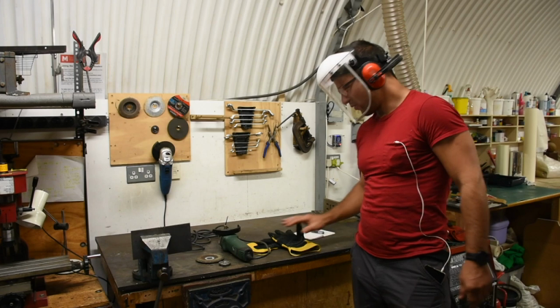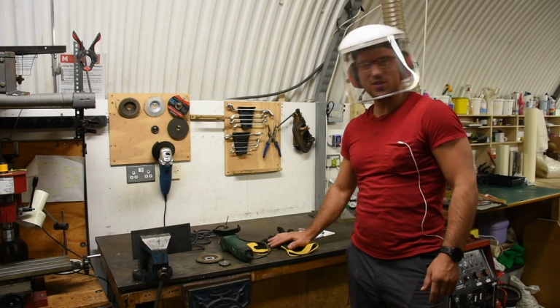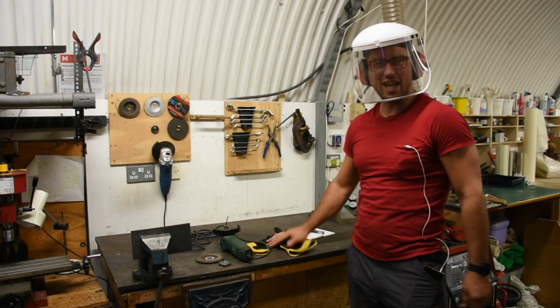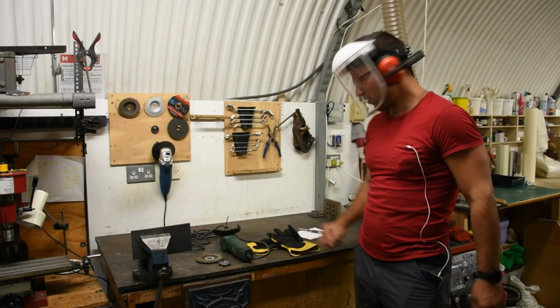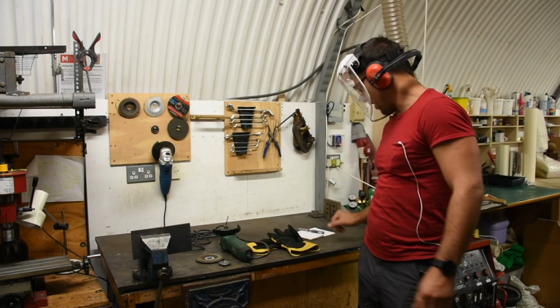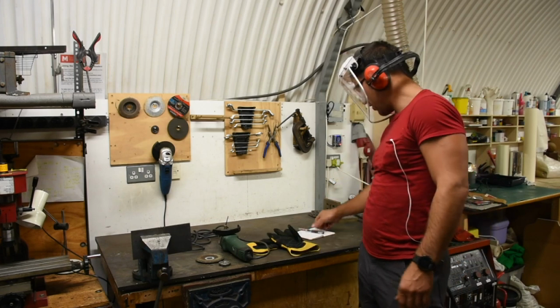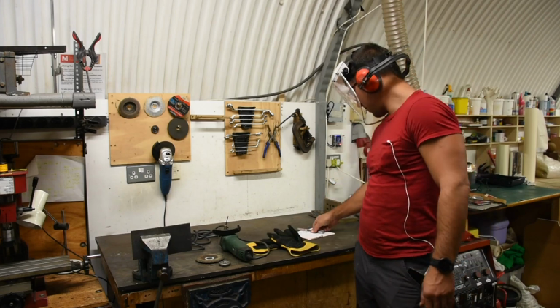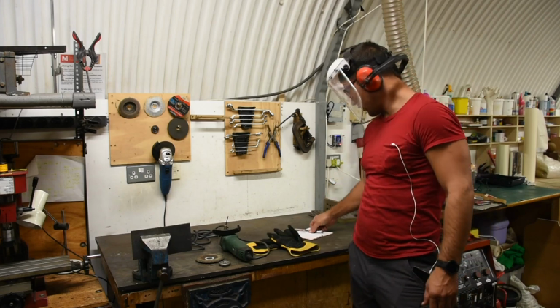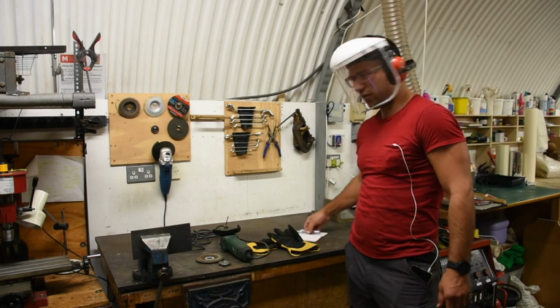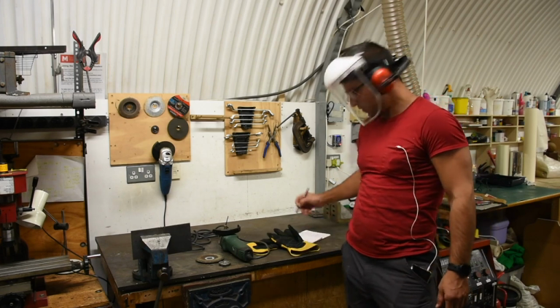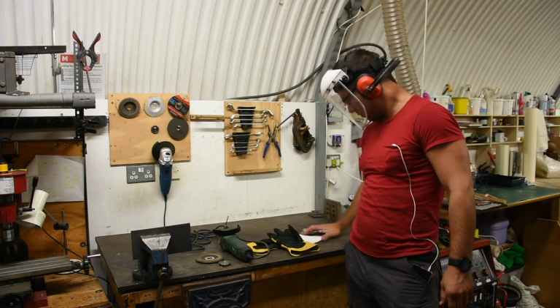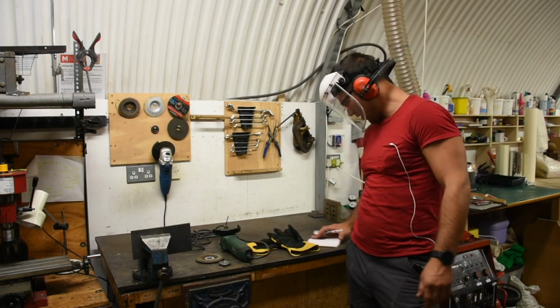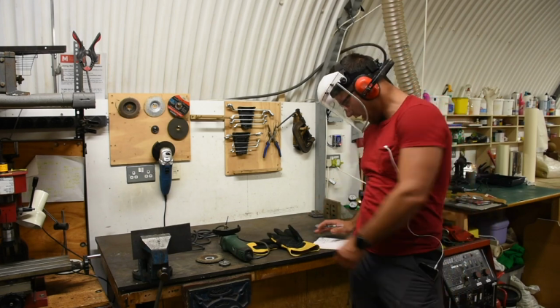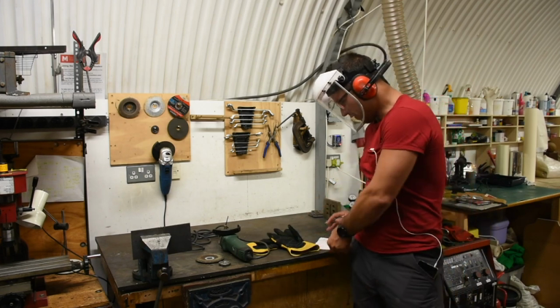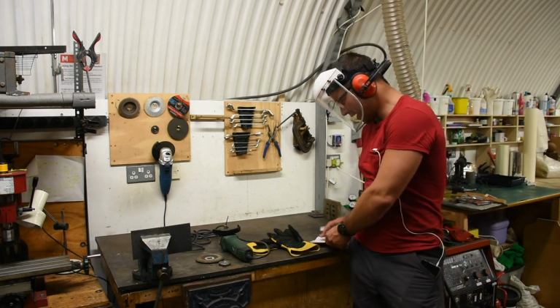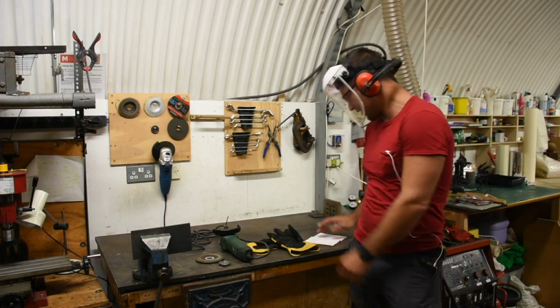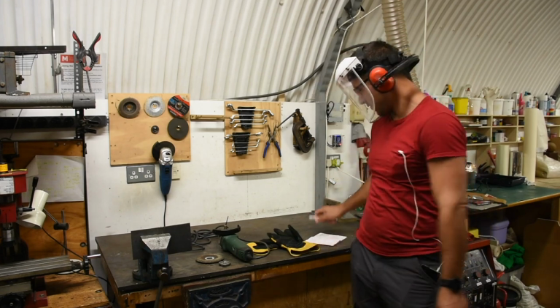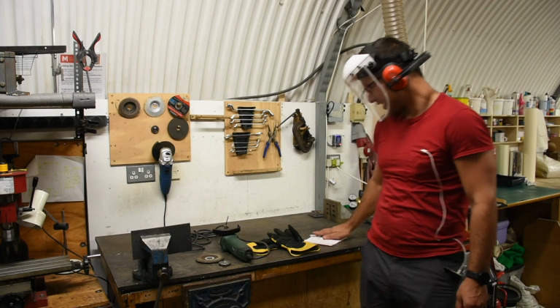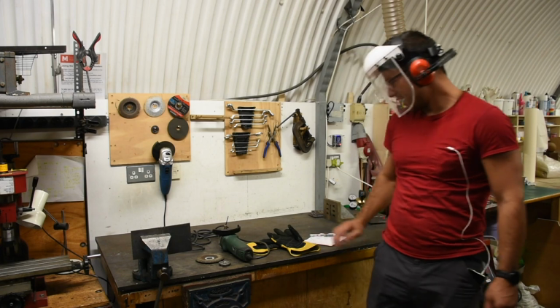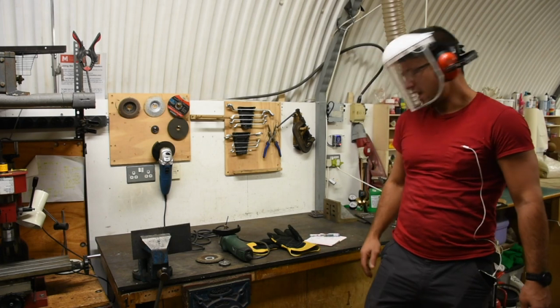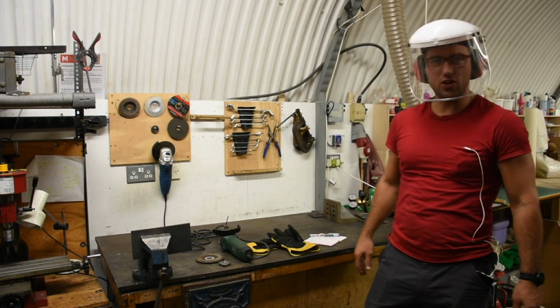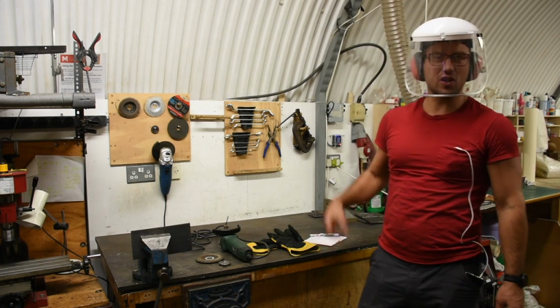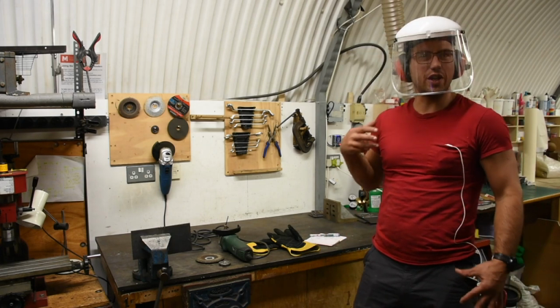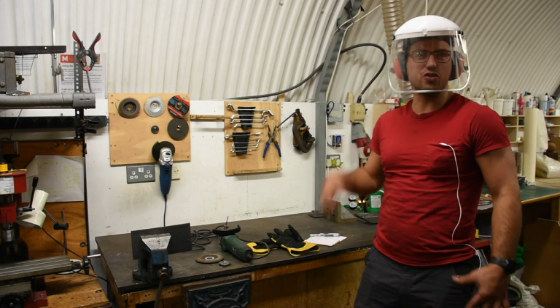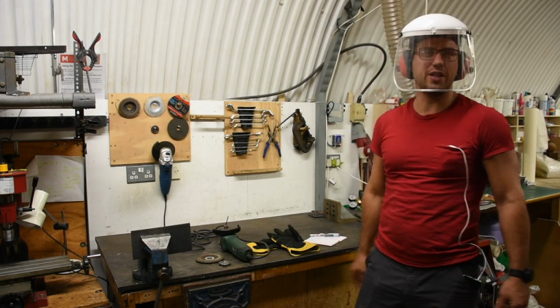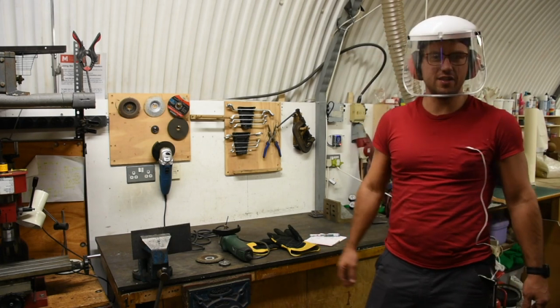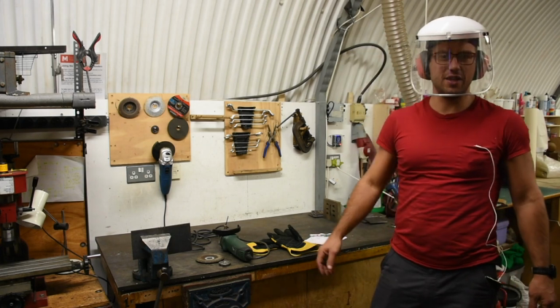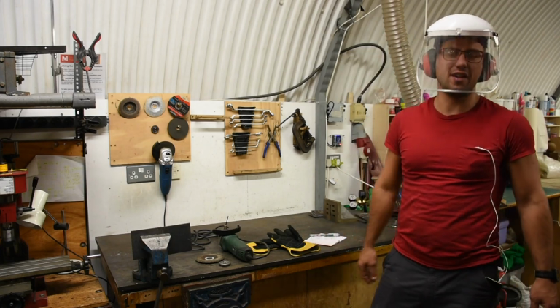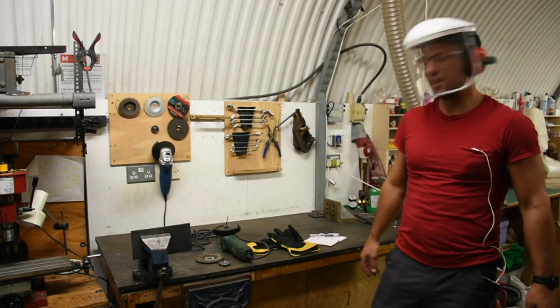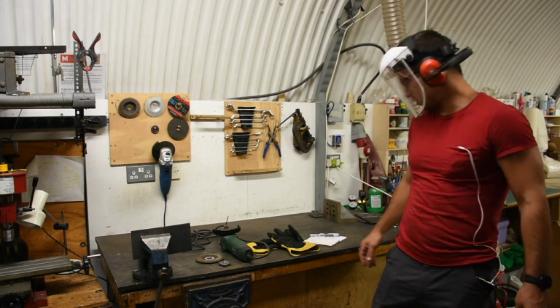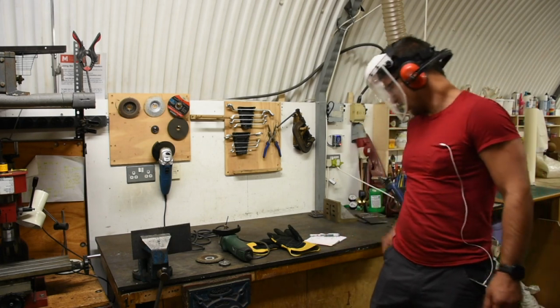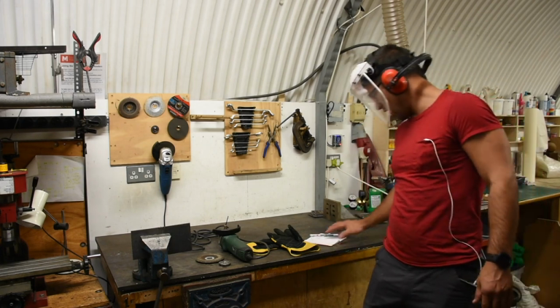When using the angle grinder, first and foremost you want to be aware of the risks you're facing. Any loose clothing or jewelry needs to be tucked in or taken off.